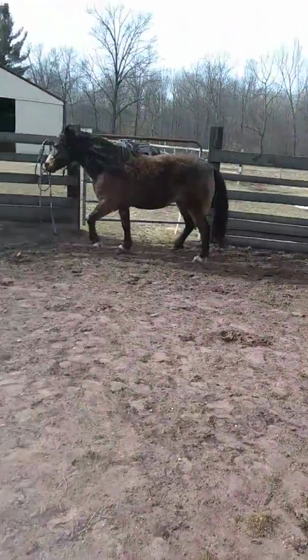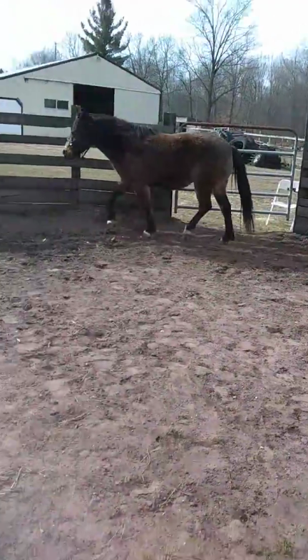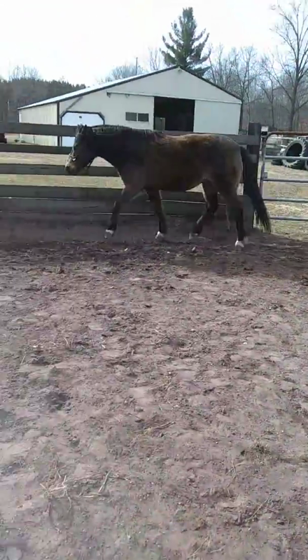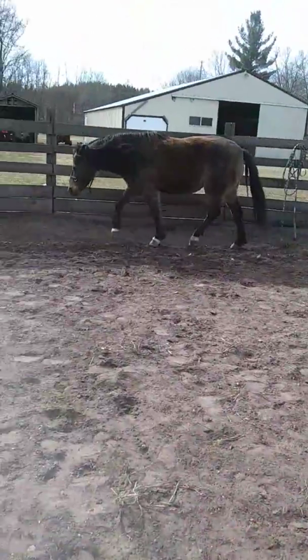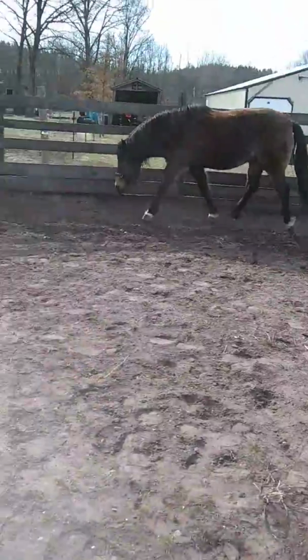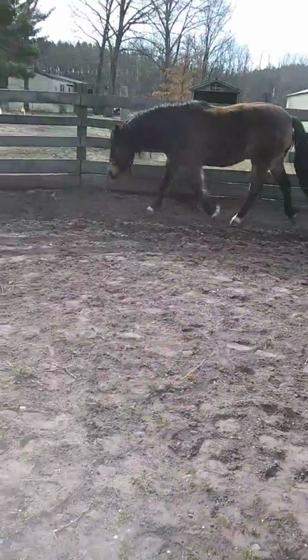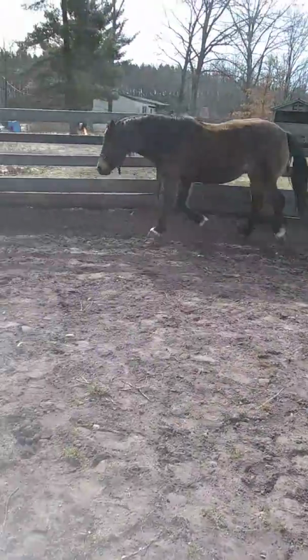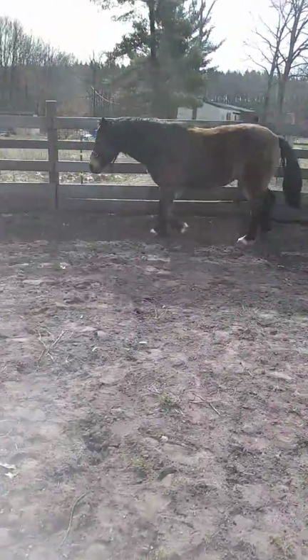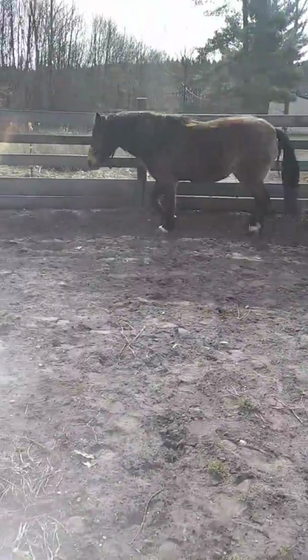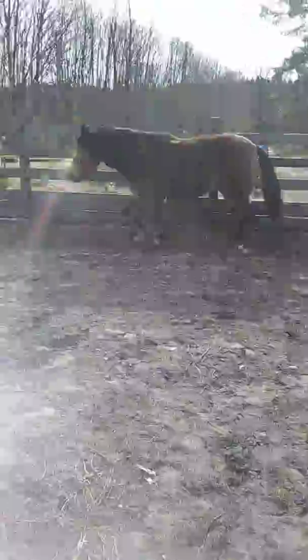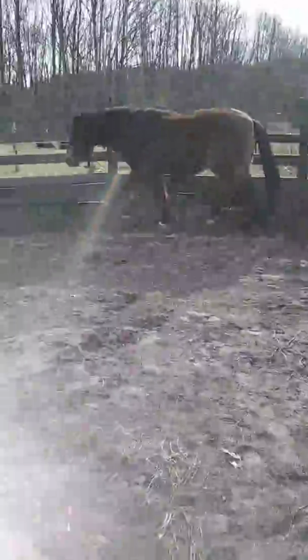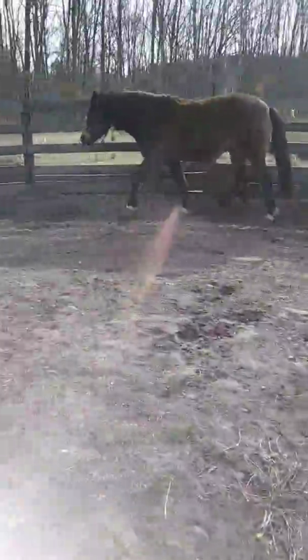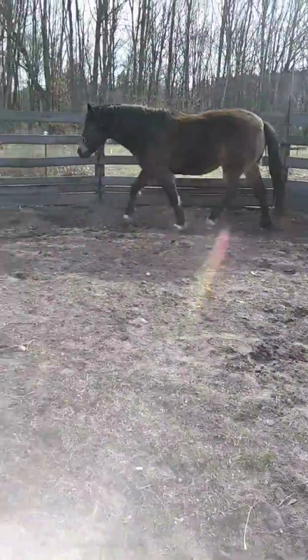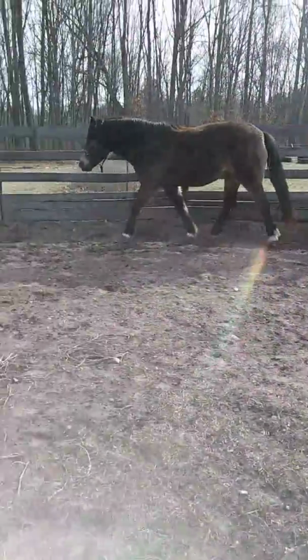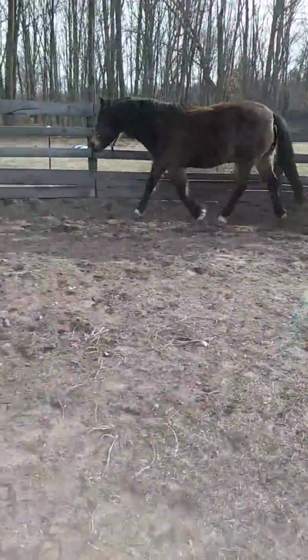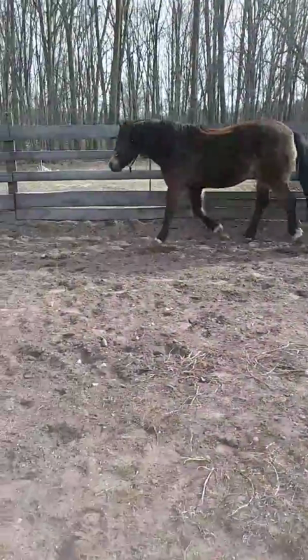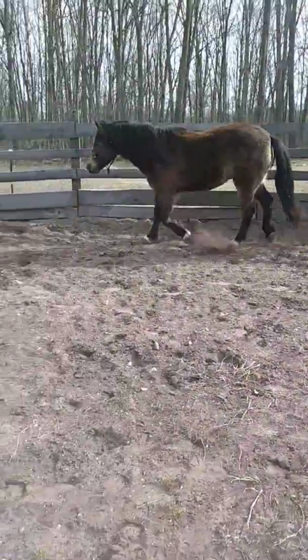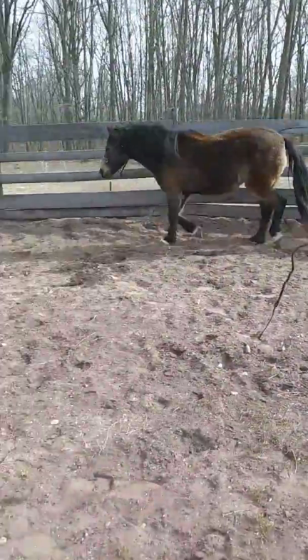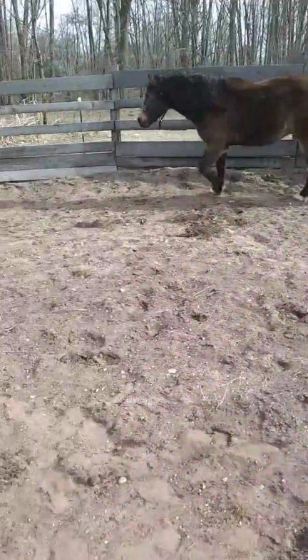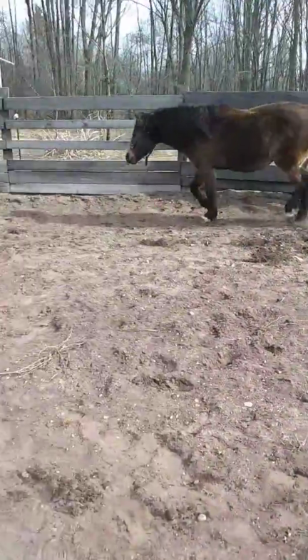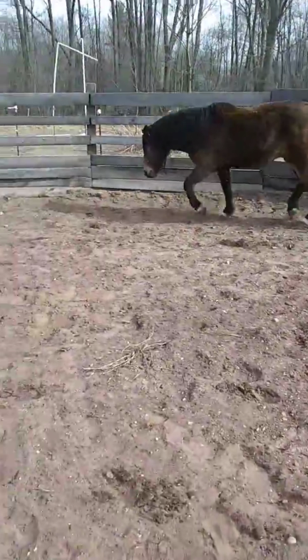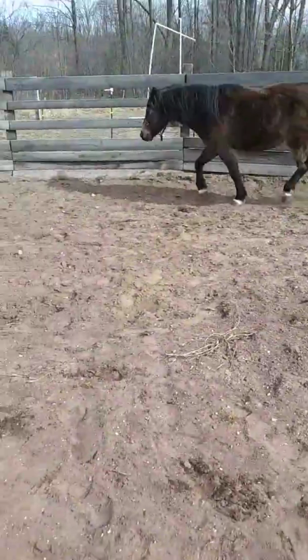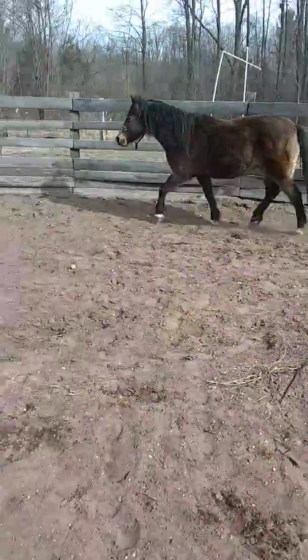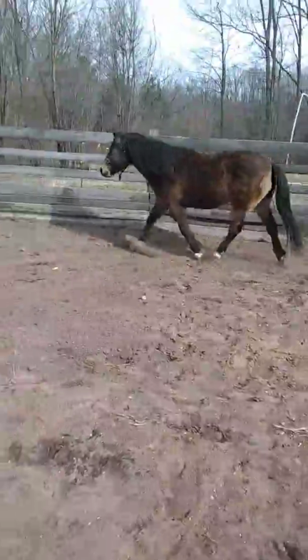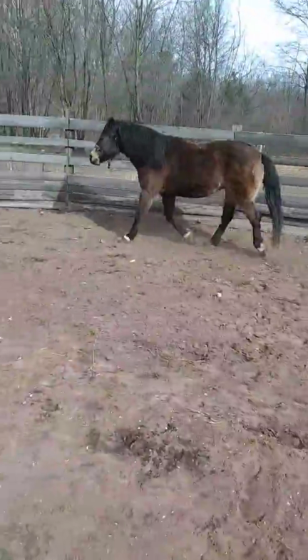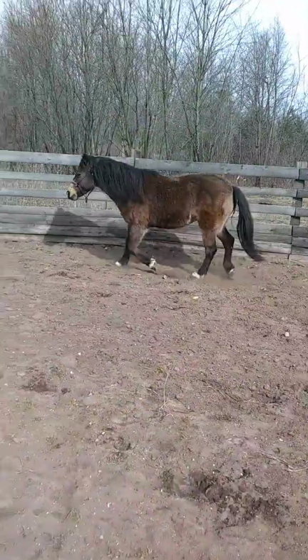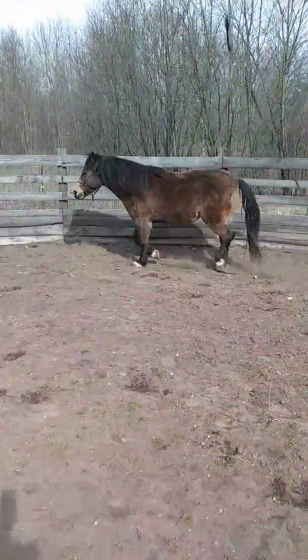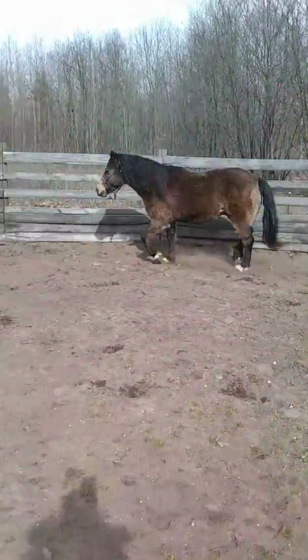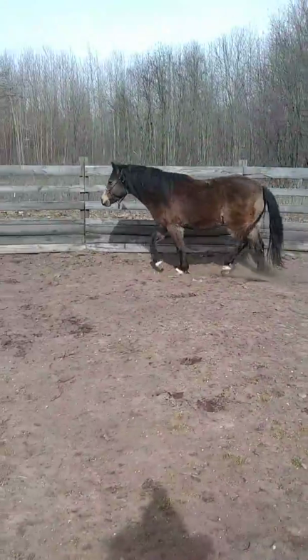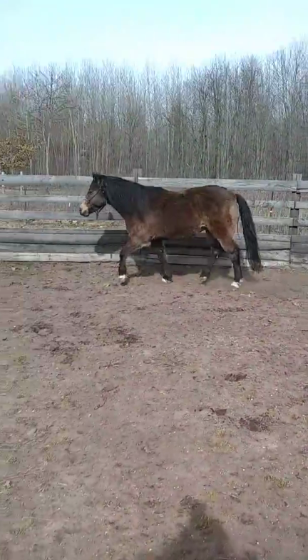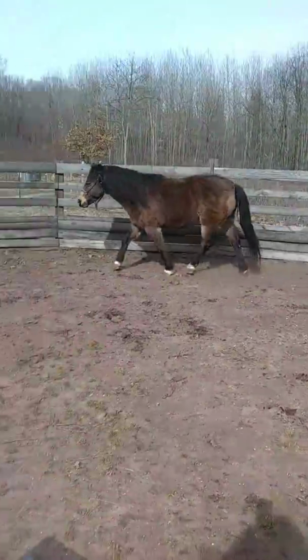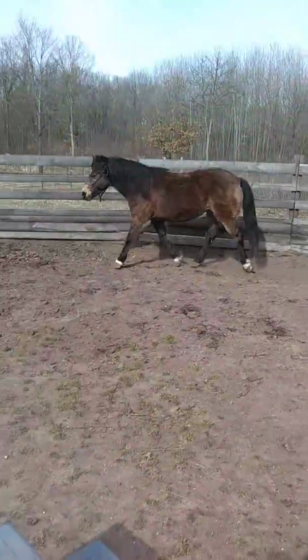I put him on the back burner because I had other ponies going, and finding a saddle has been a challenge for me. But I think I got the right one ordered, and it should be here tomorrow.